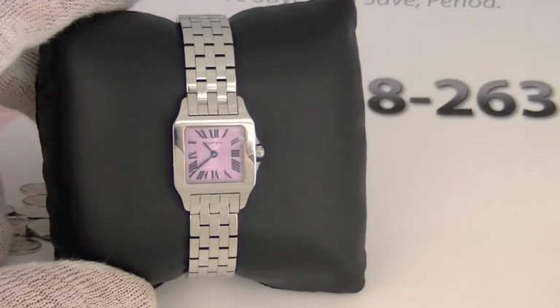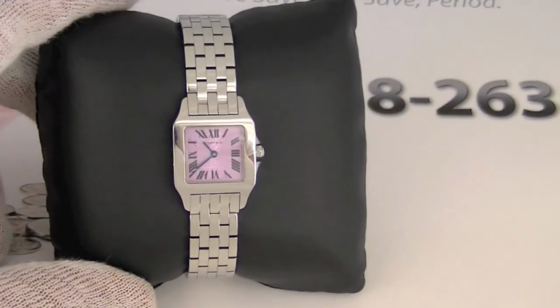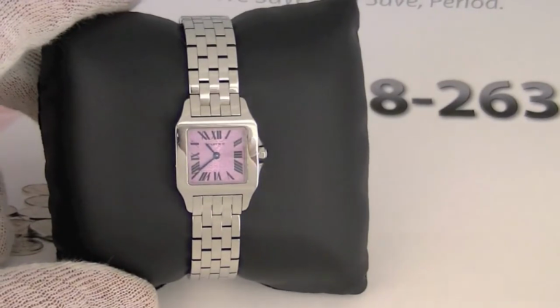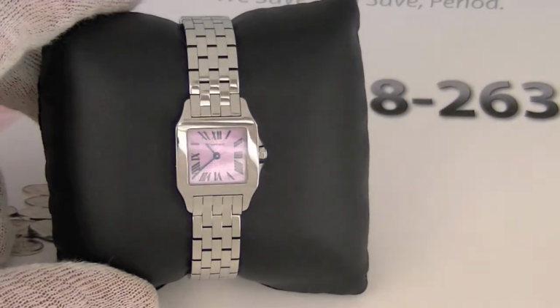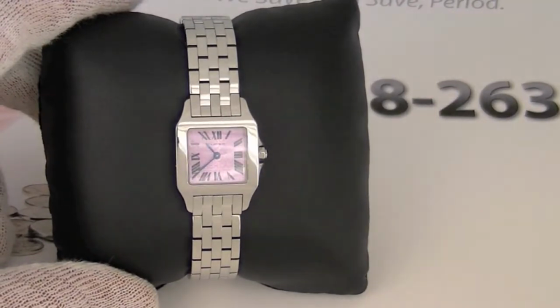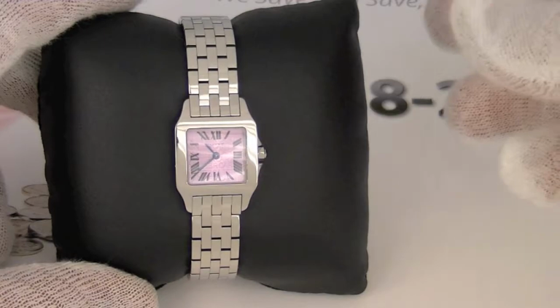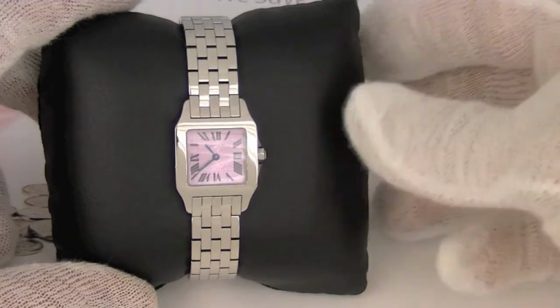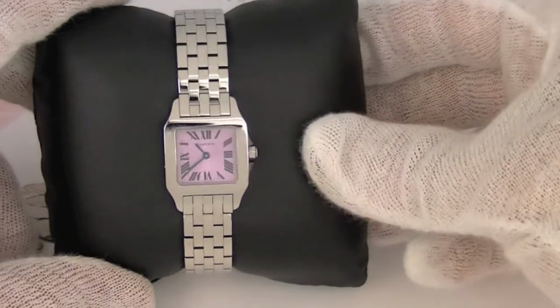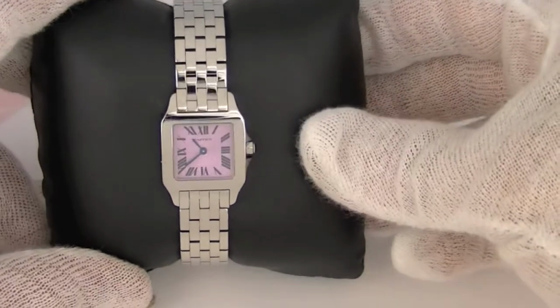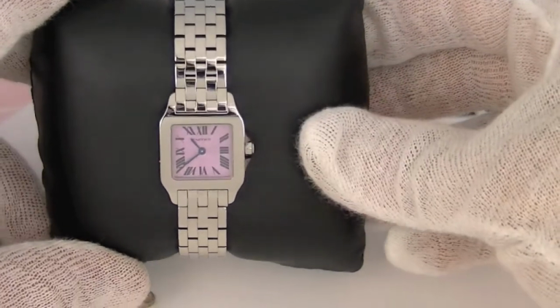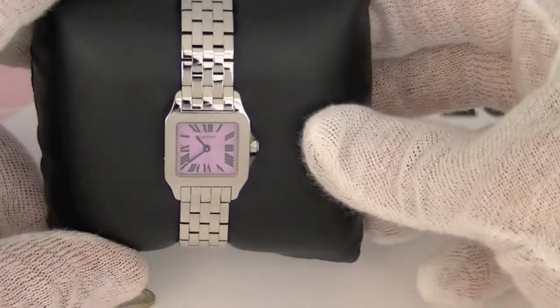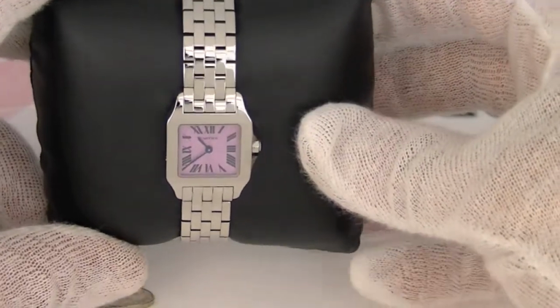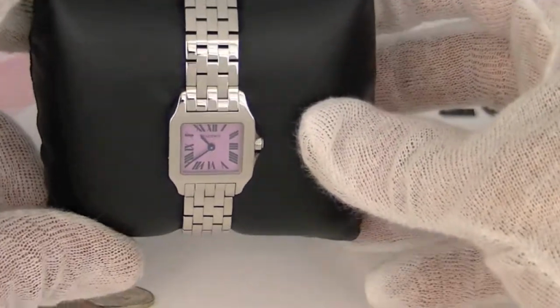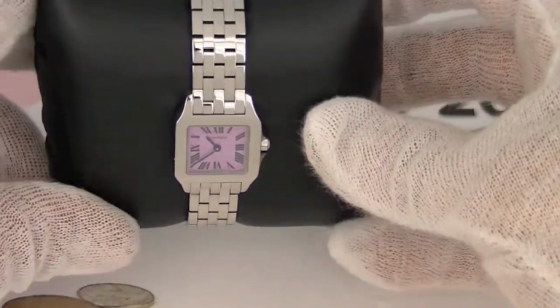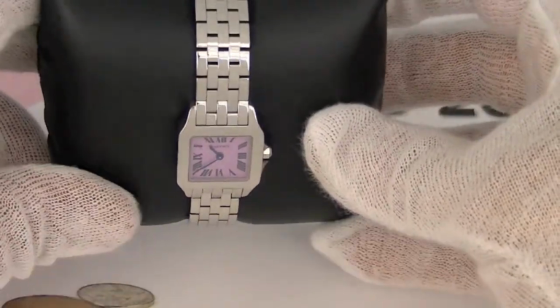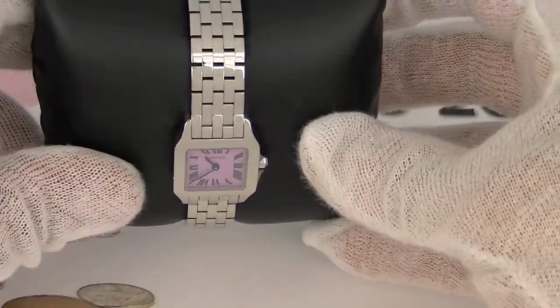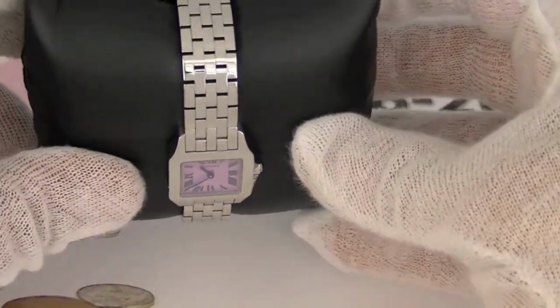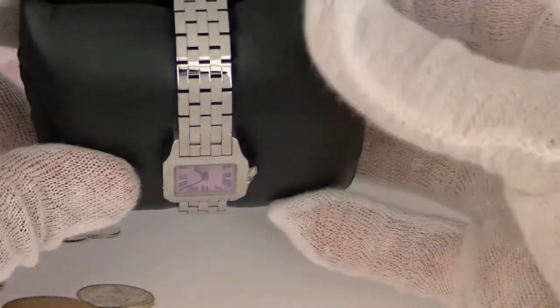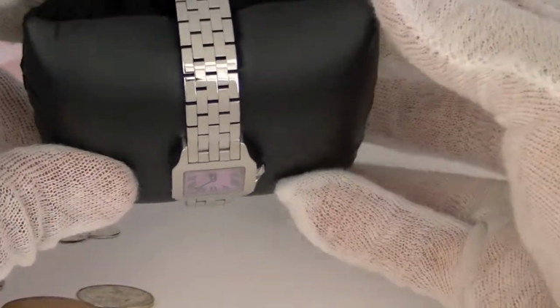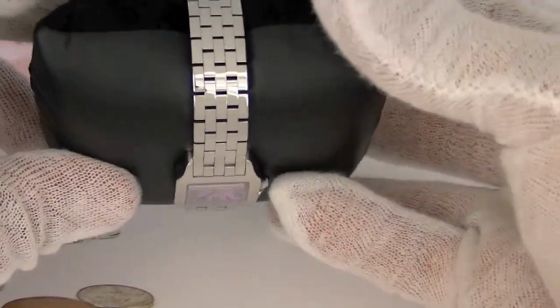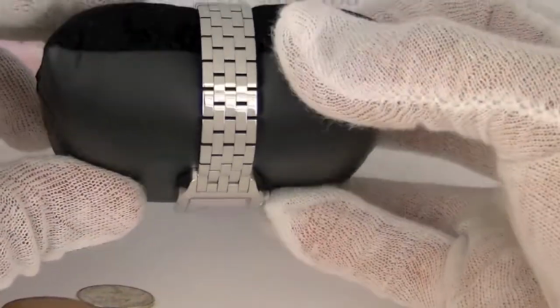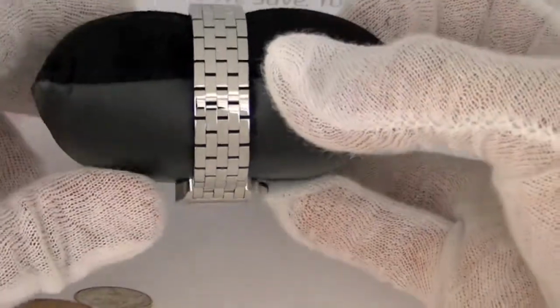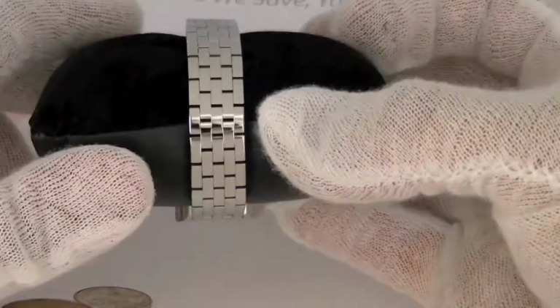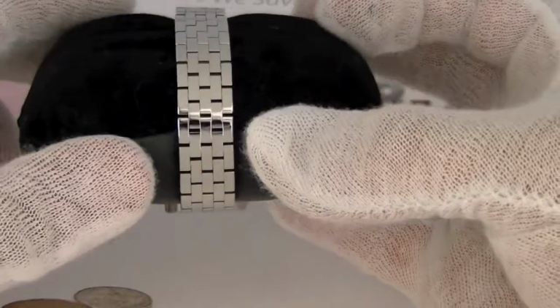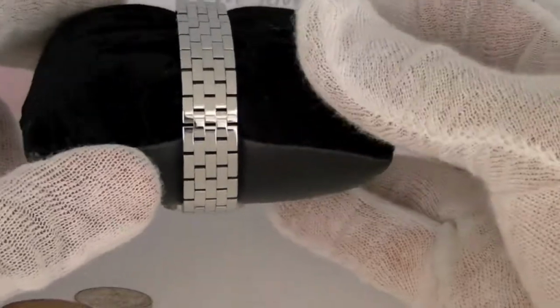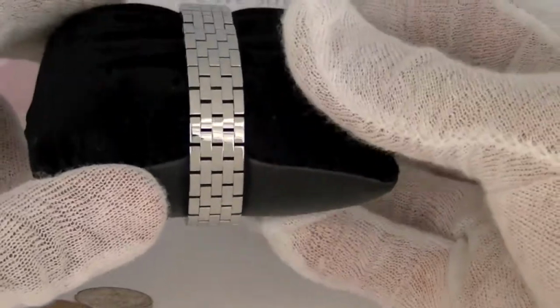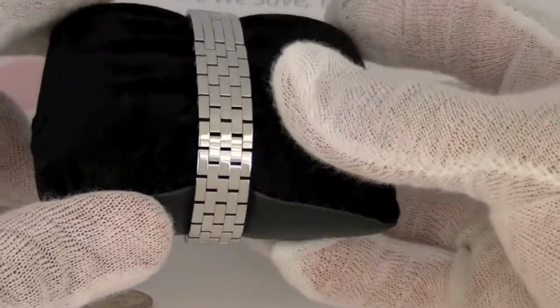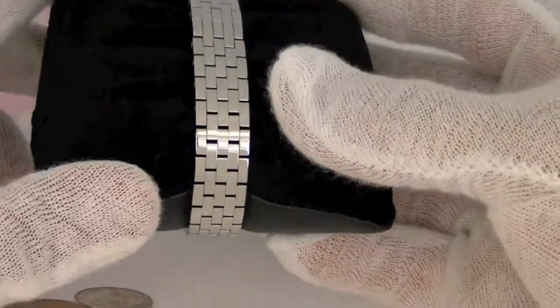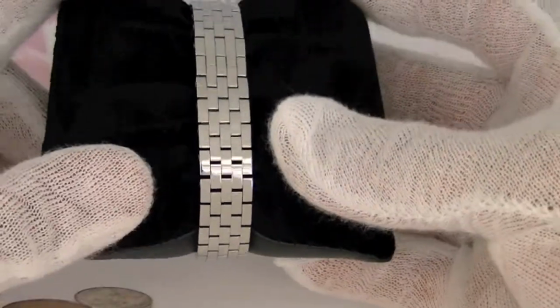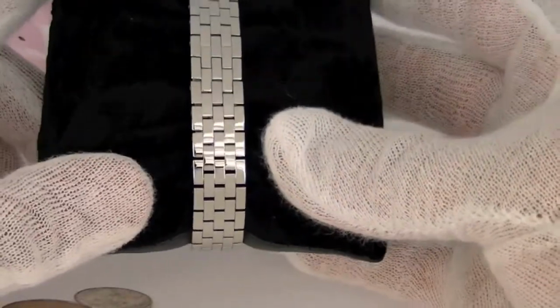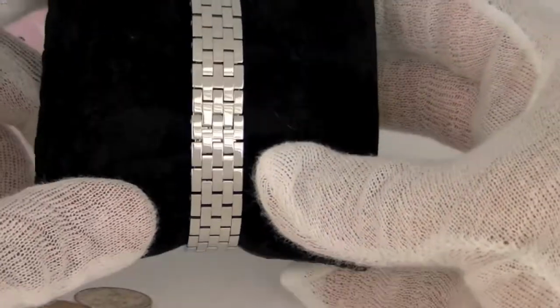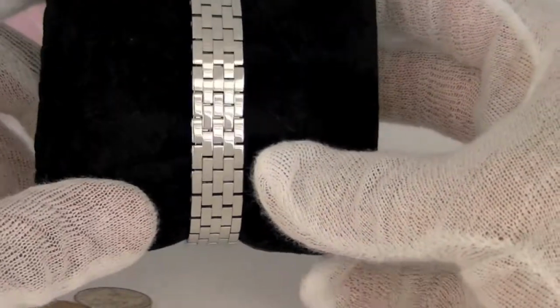Hello everyone, SavingsUp here to review a beautiful Cartier Santos Demoiselle, model number W2510002.